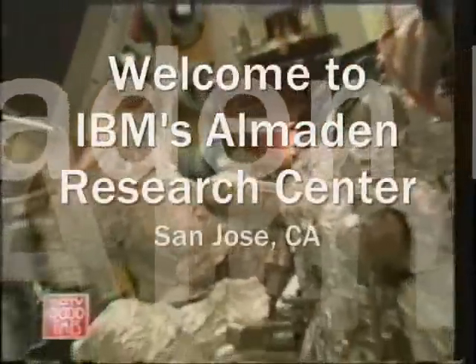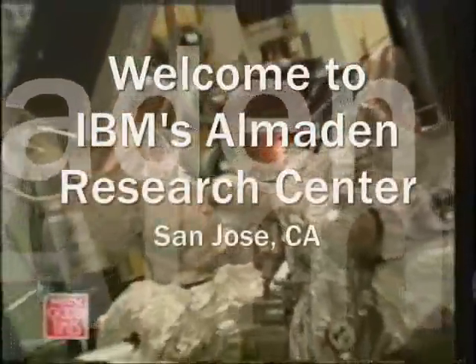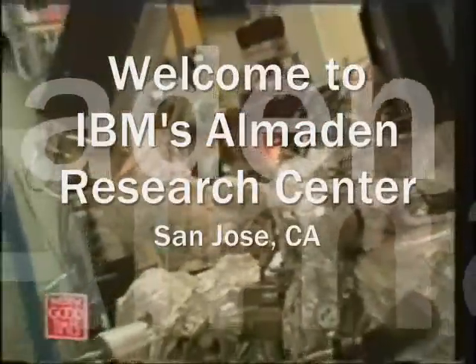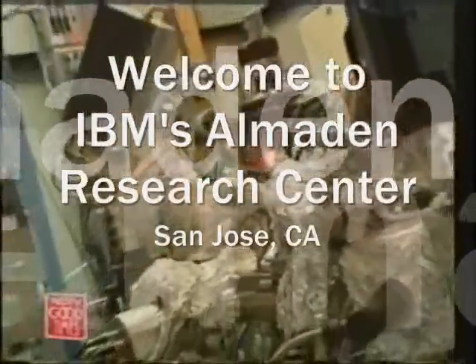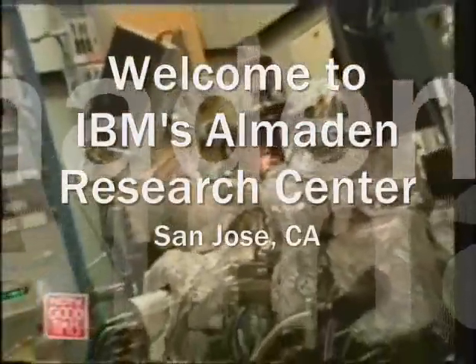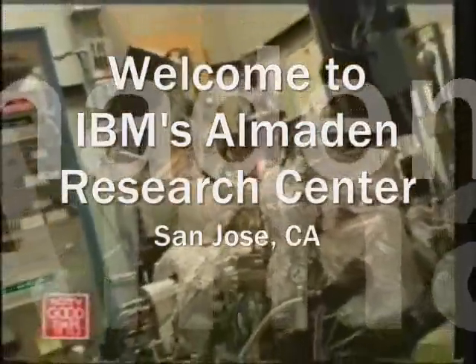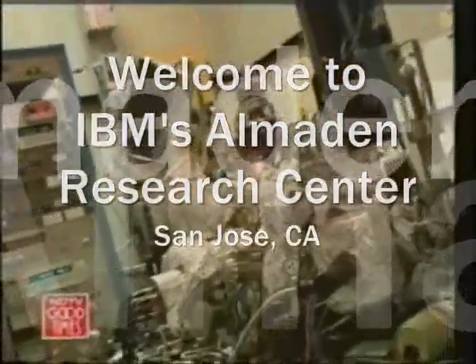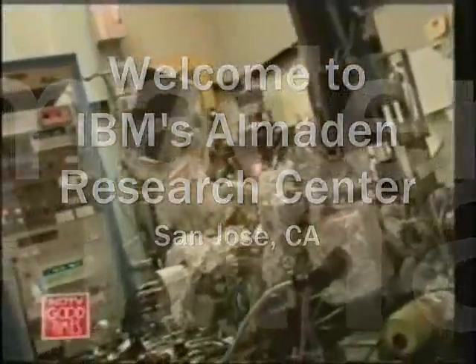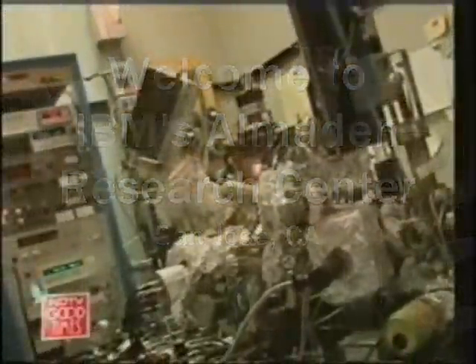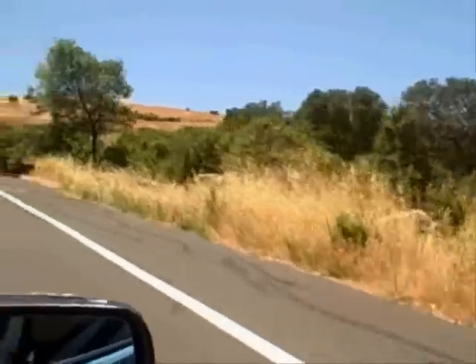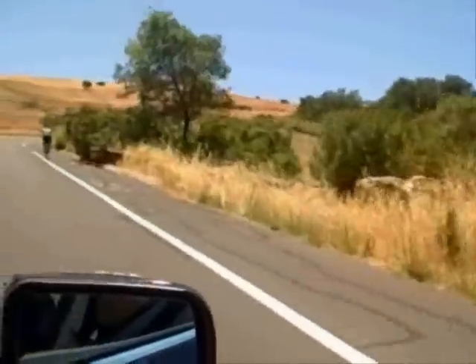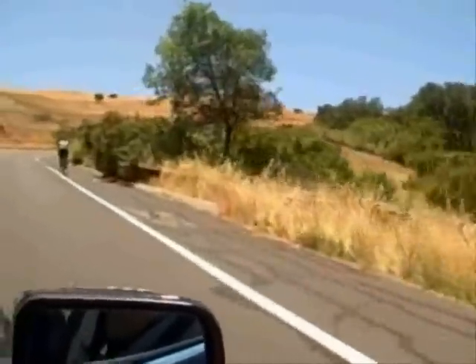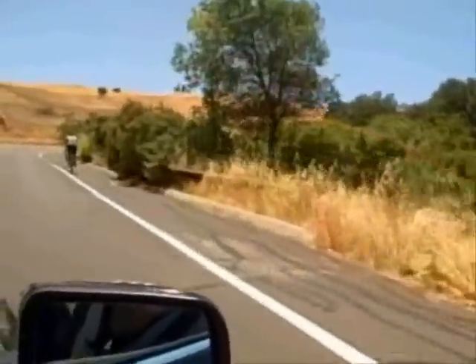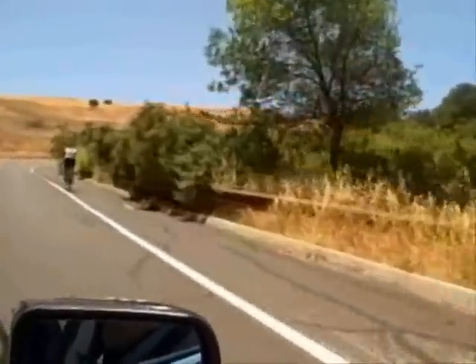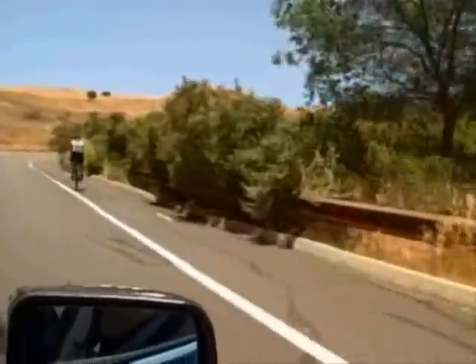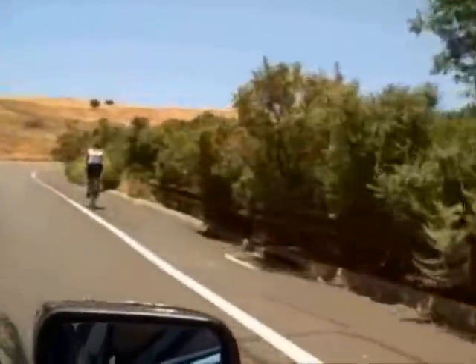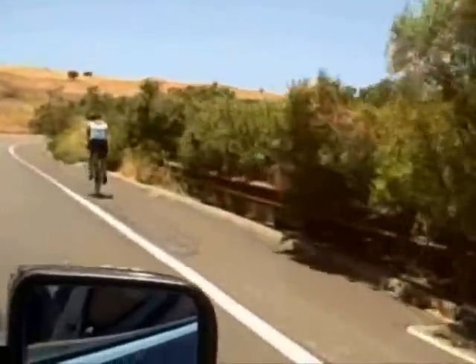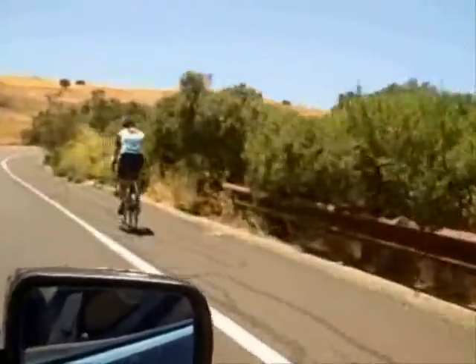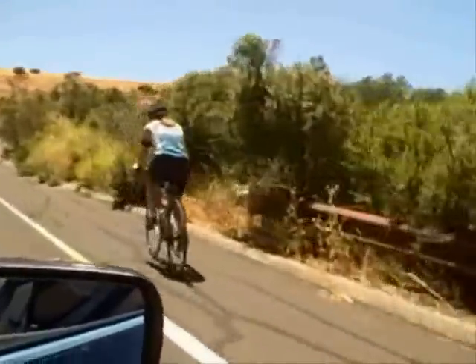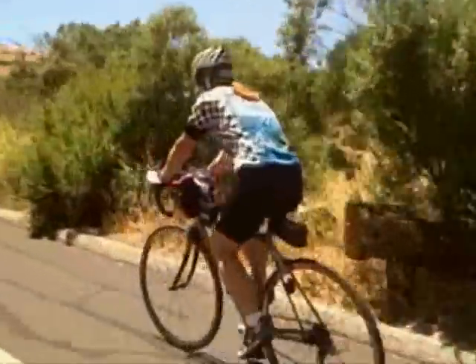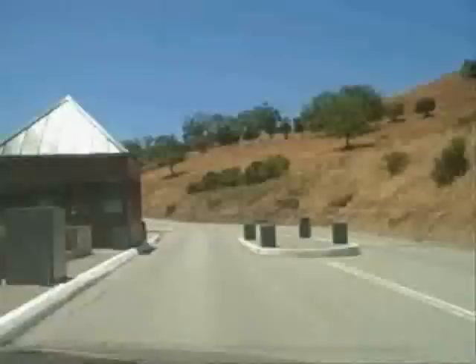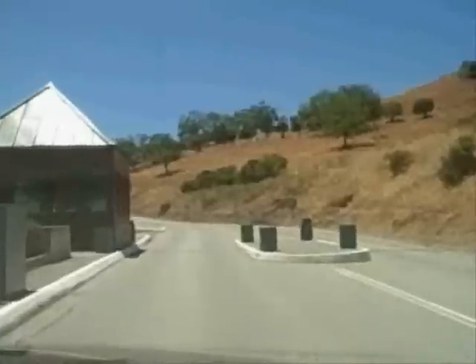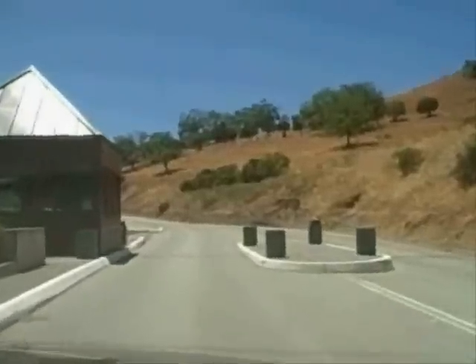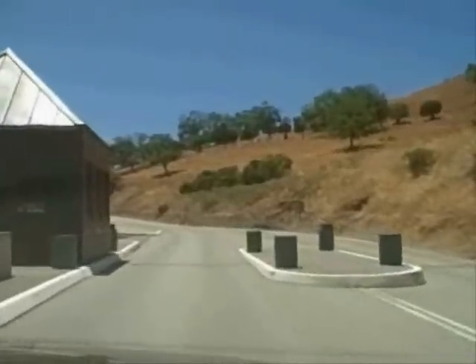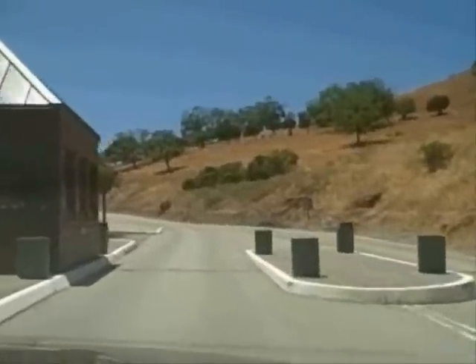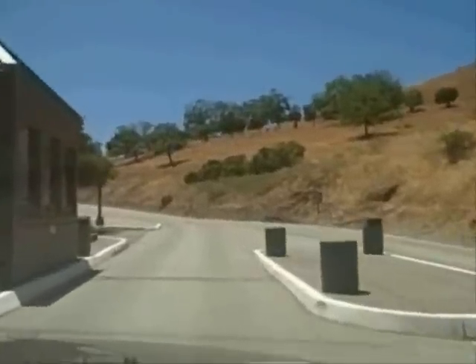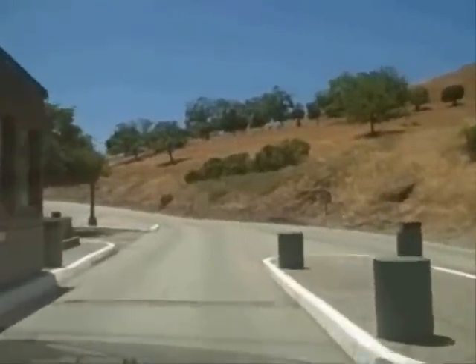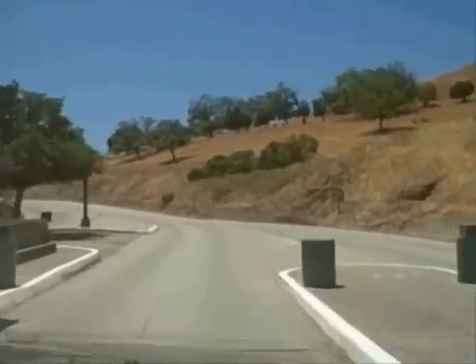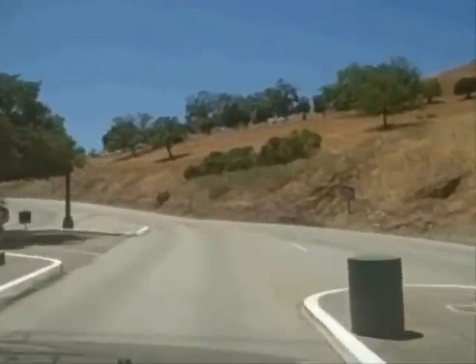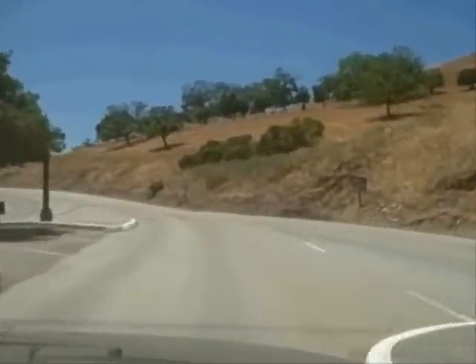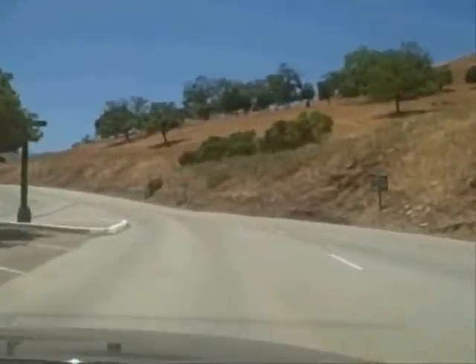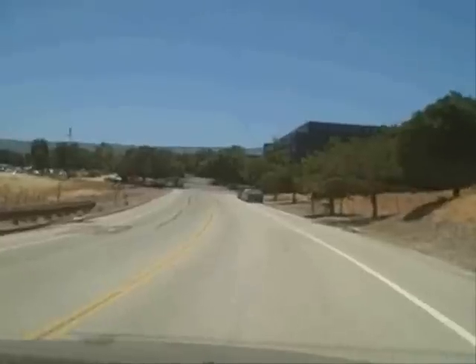A day in the life at Almaden Research Center. As you travel up the 2.2 mile hill away from the city streets through the hills, you typically find bikers, walkers, and of course lots of beautiful landscapes.